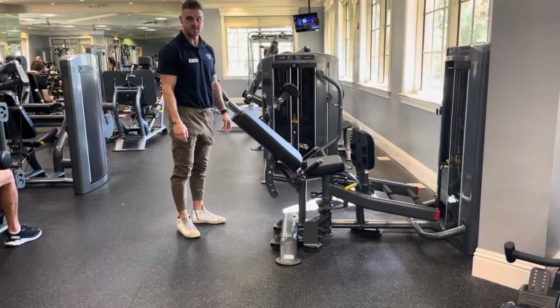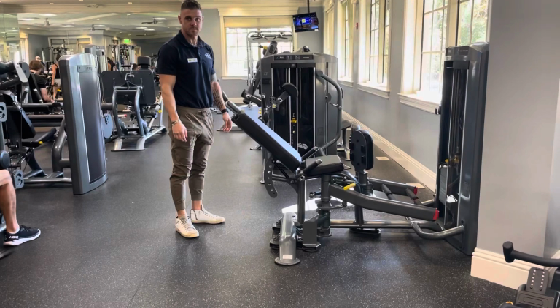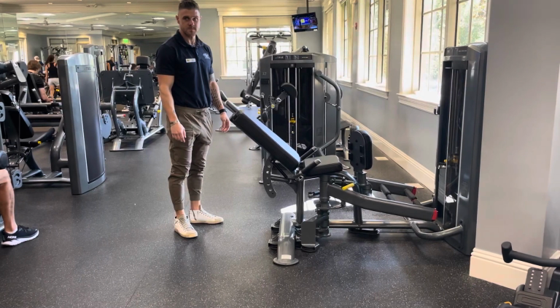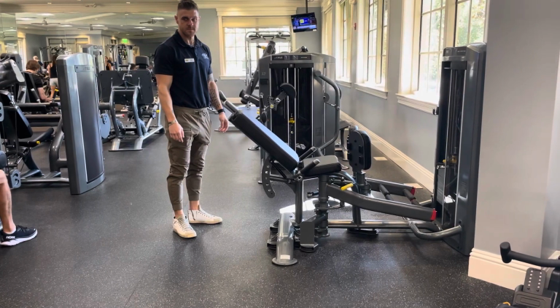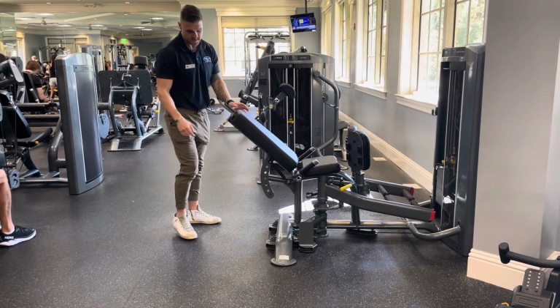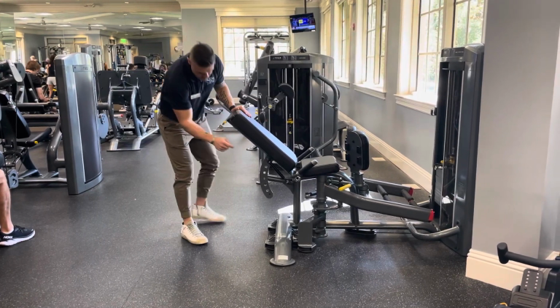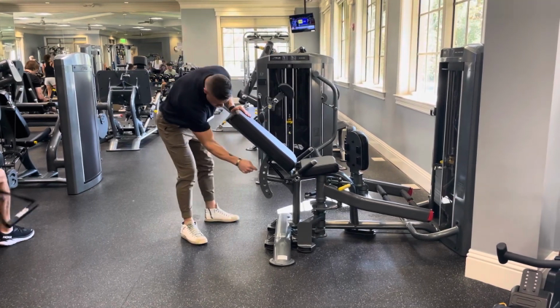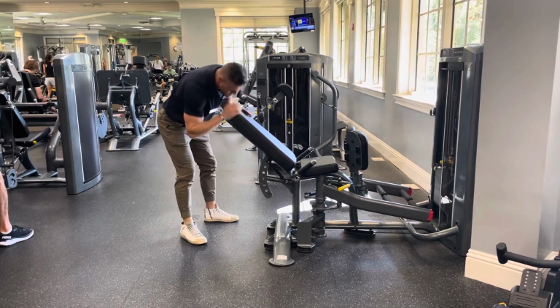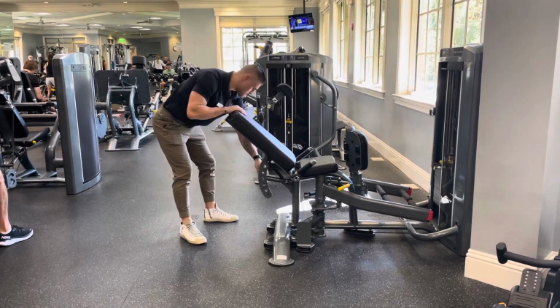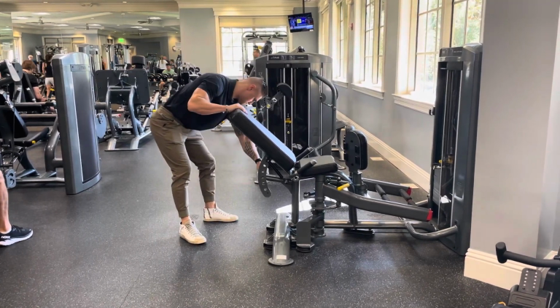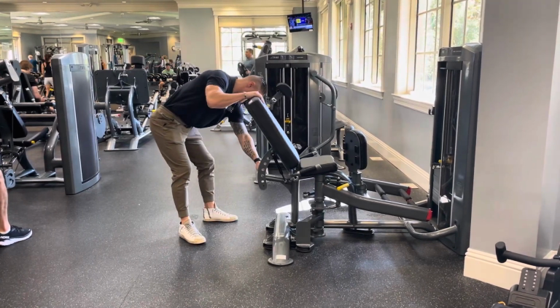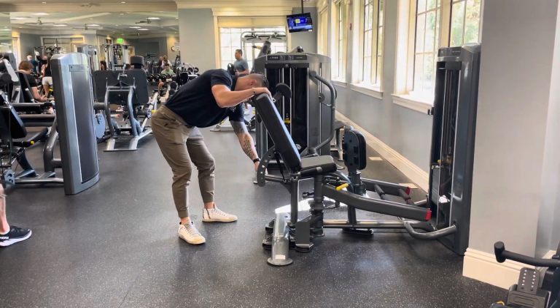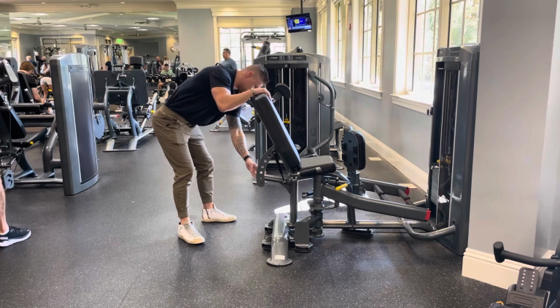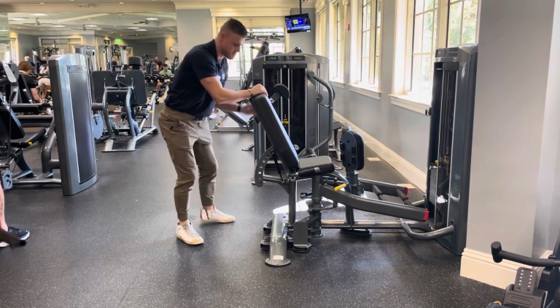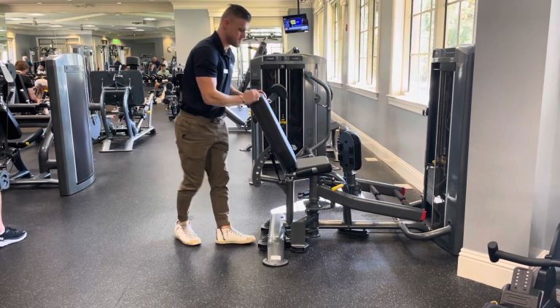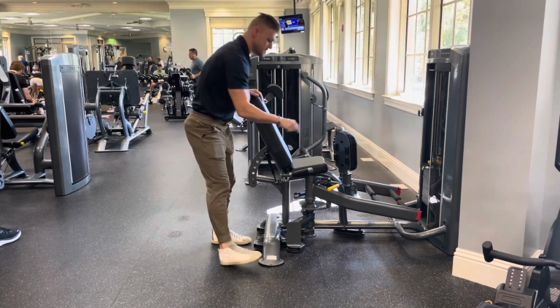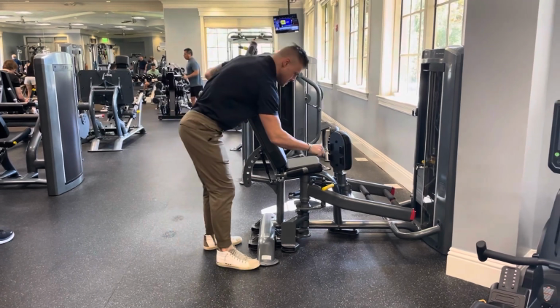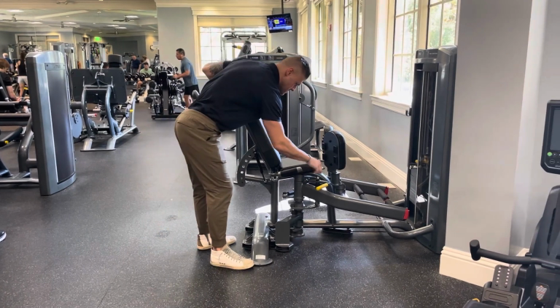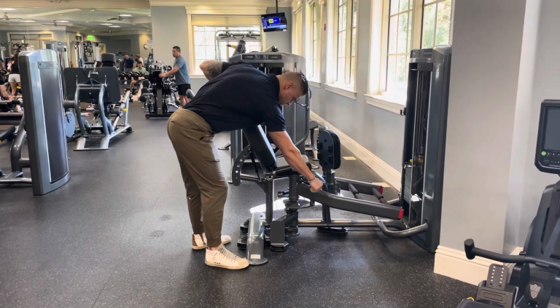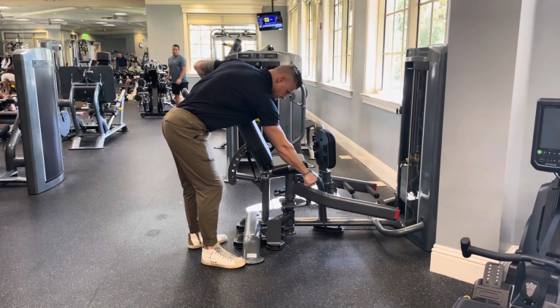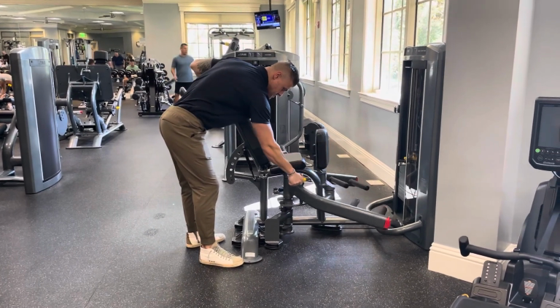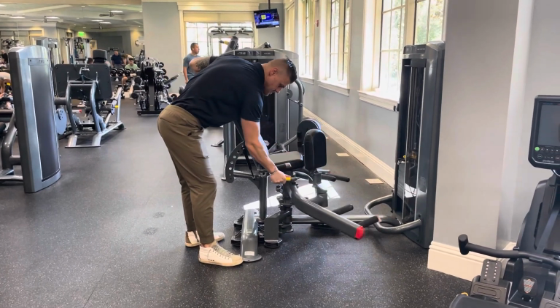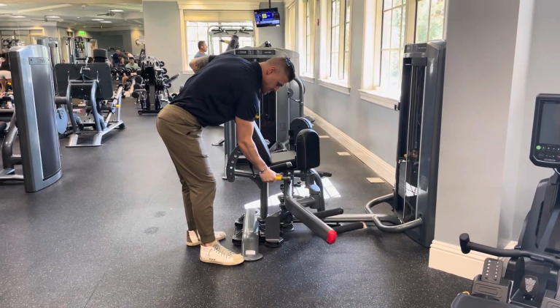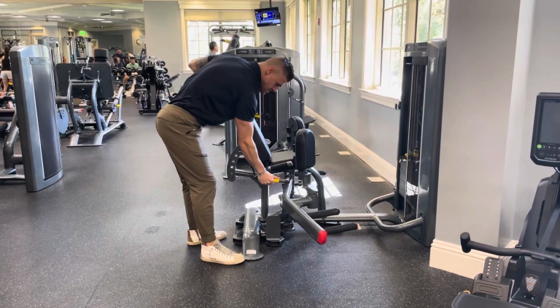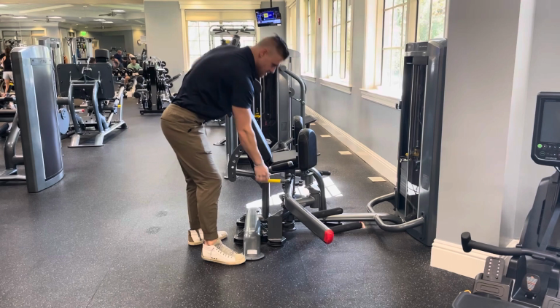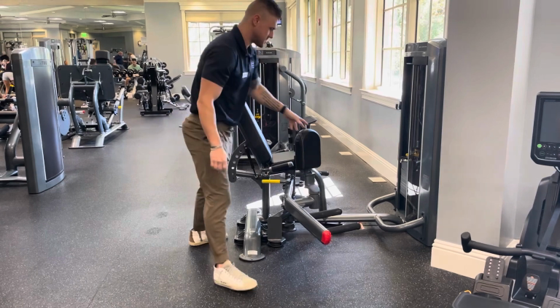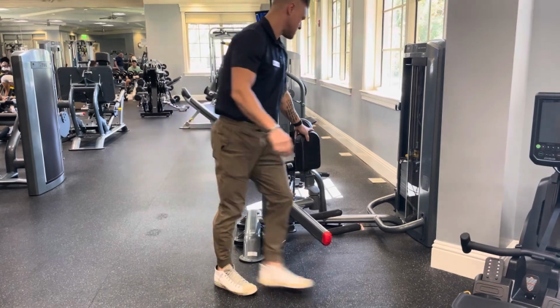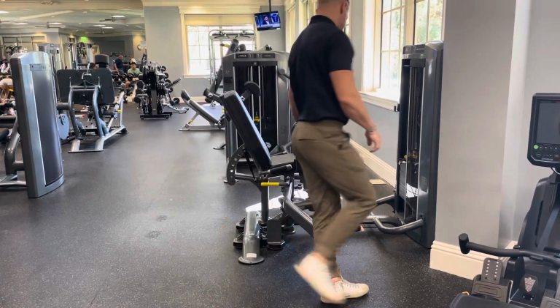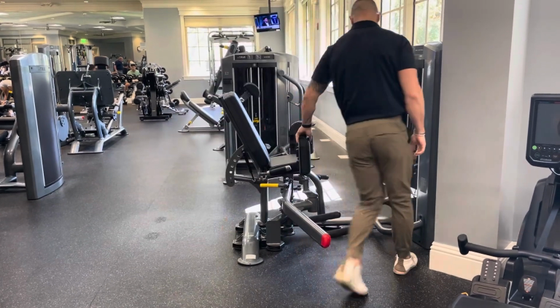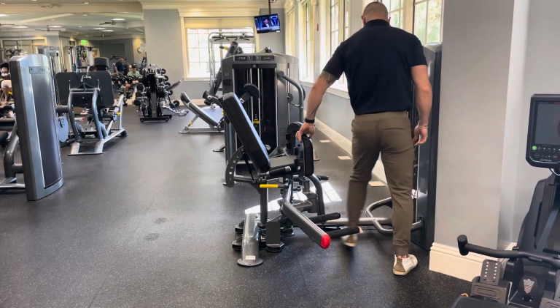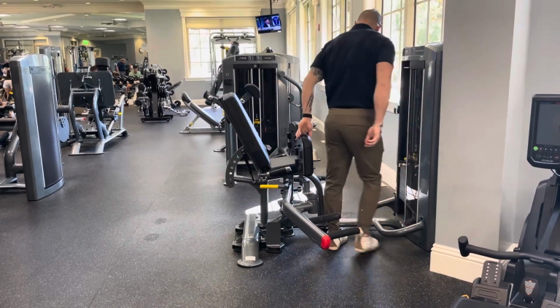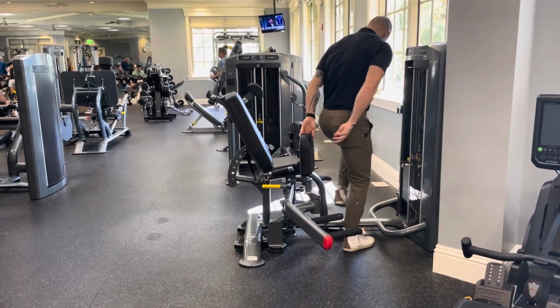To use the True Inner and Outer Thigh Machine, start by adjusting the back pad to an upright position. Then adjust the legs out wide by pulling on the yellow lever to the right of the seat and bring the legs out to a wide position so you can walk into center to get into your seated position.